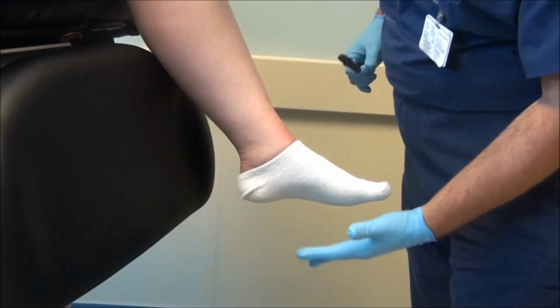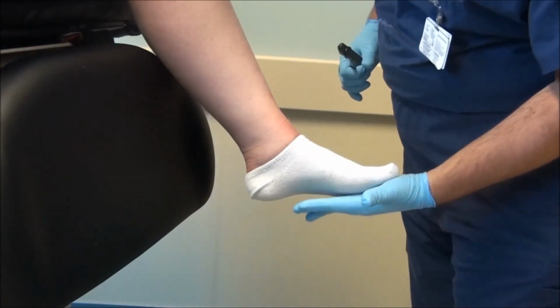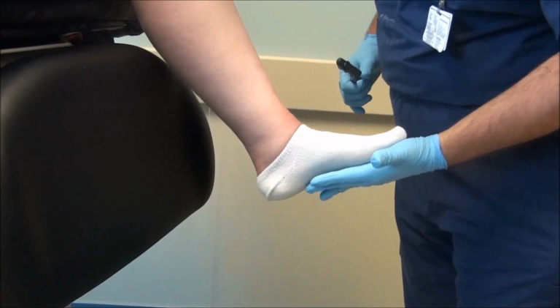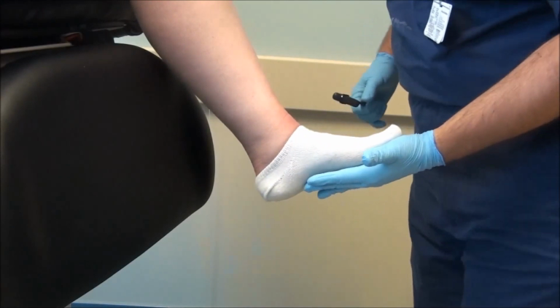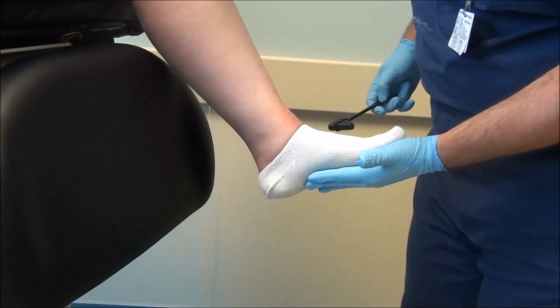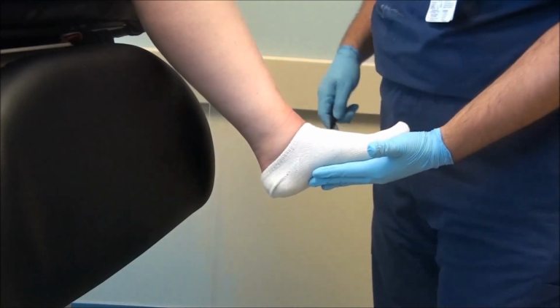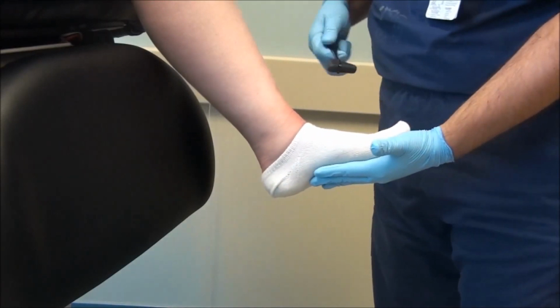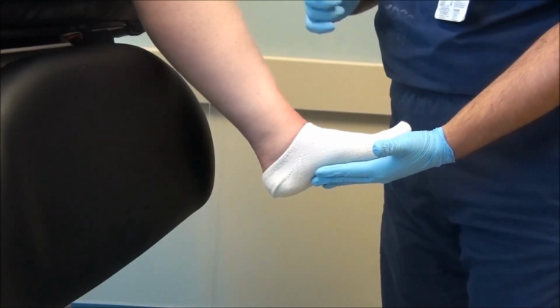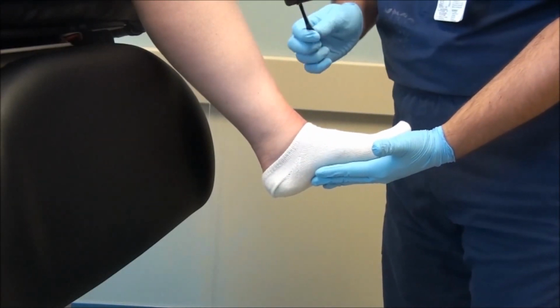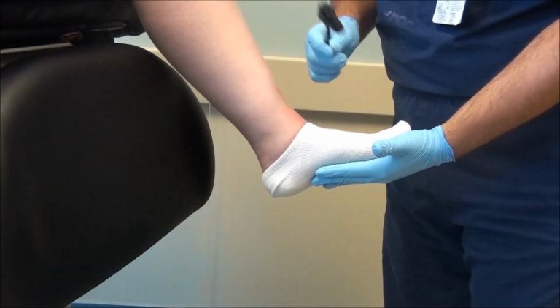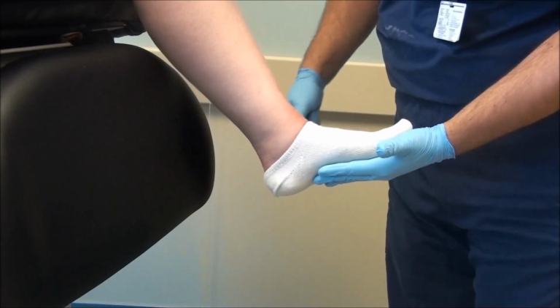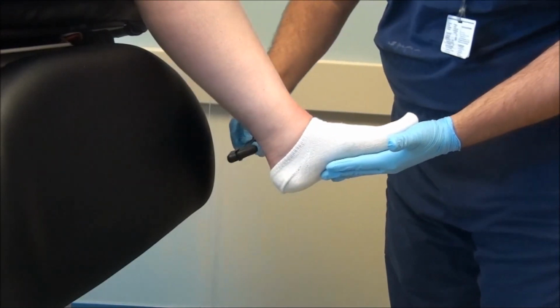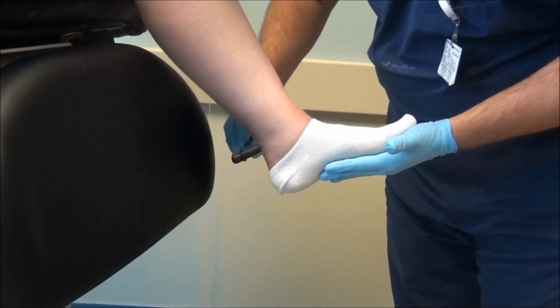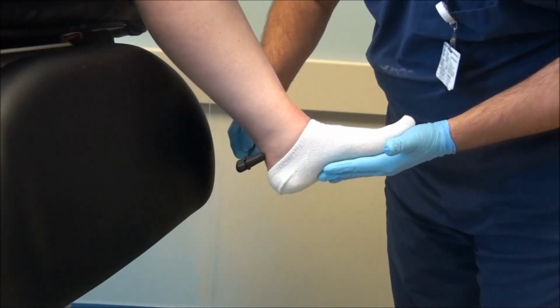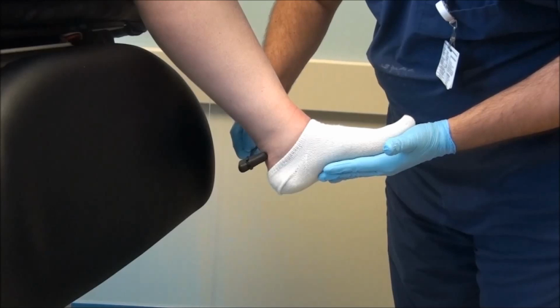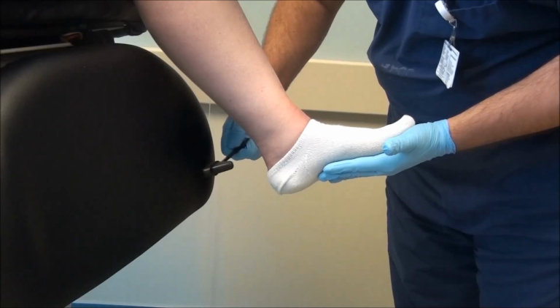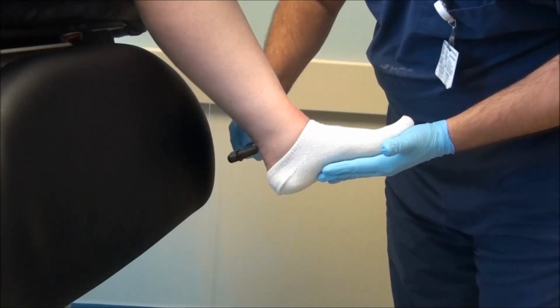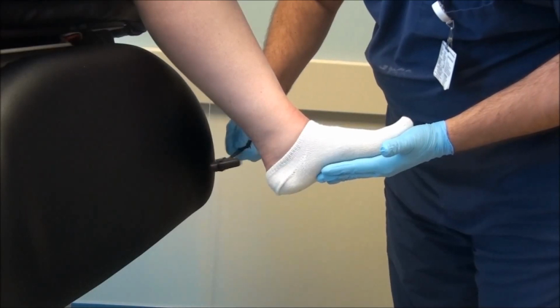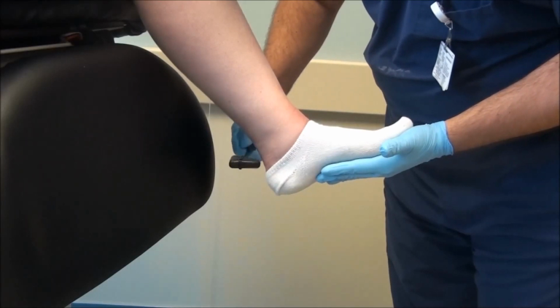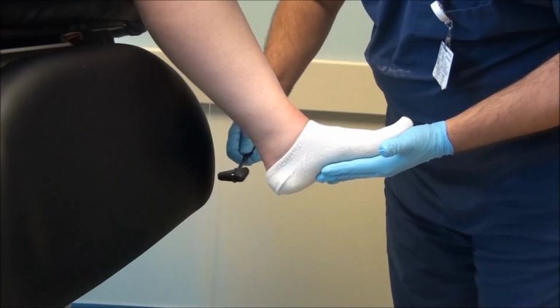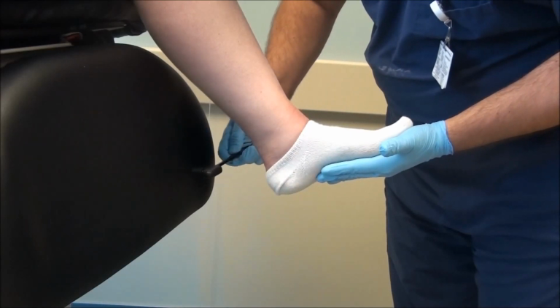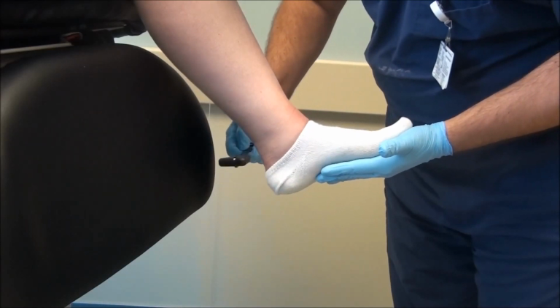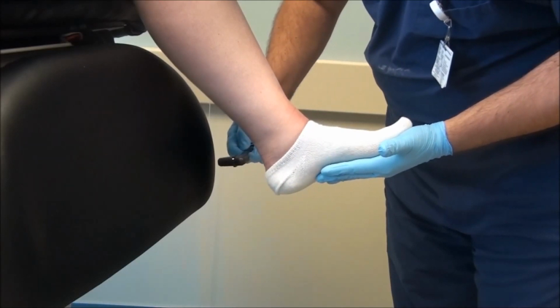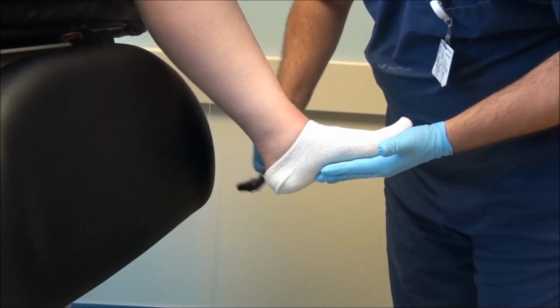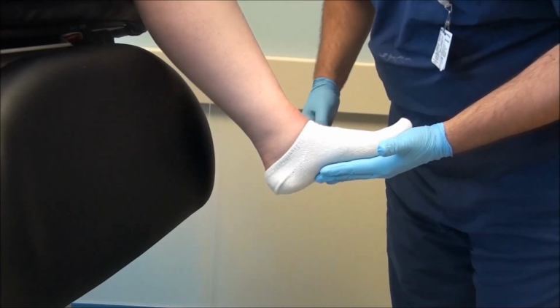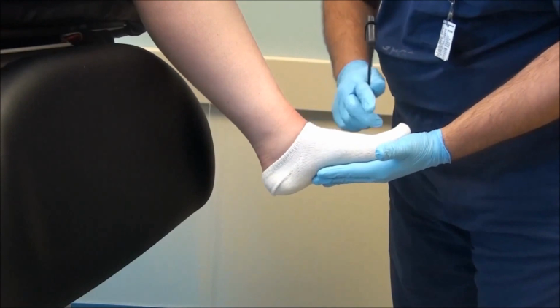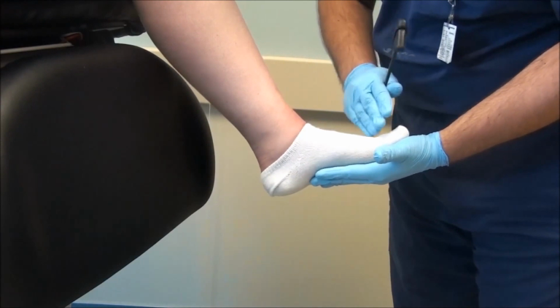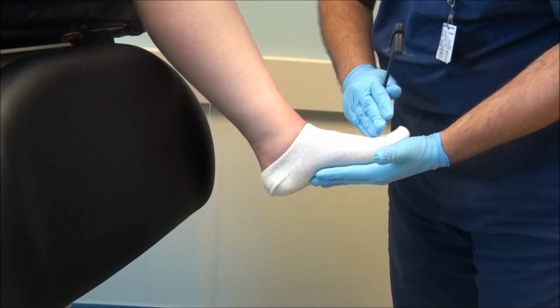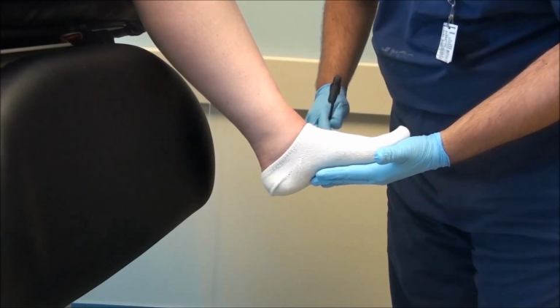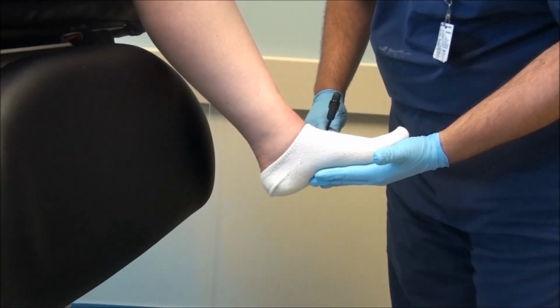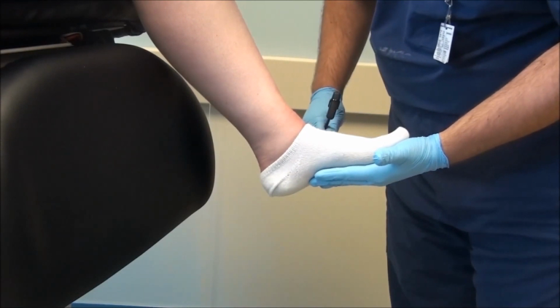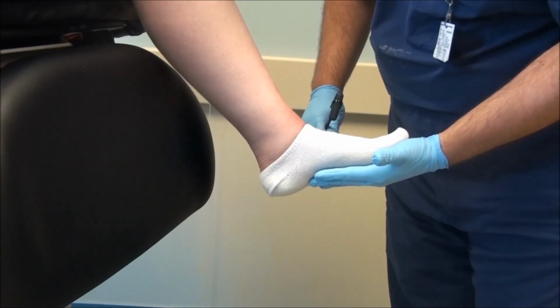First, put the ankle and foot into a neutral position. Then, using a standard reflex hammer, tap over the Achilles tendon. What you'll see is a small dipping downward in a plantar flexed position.